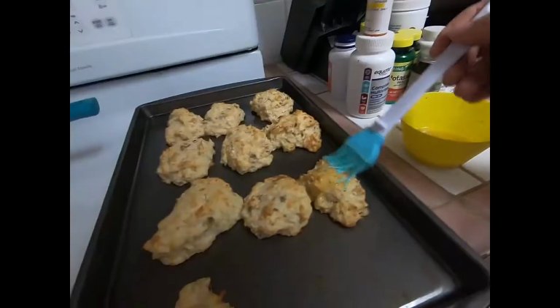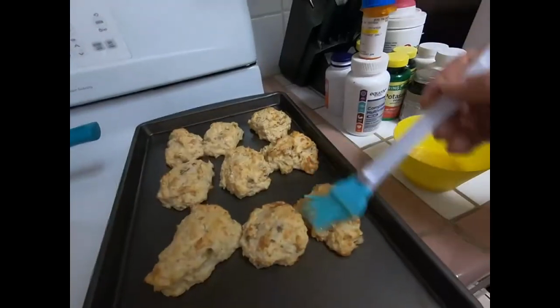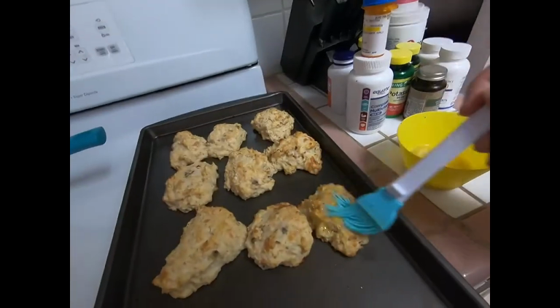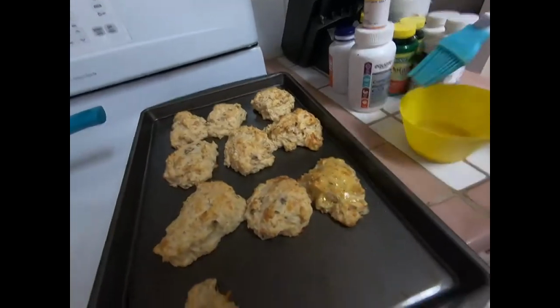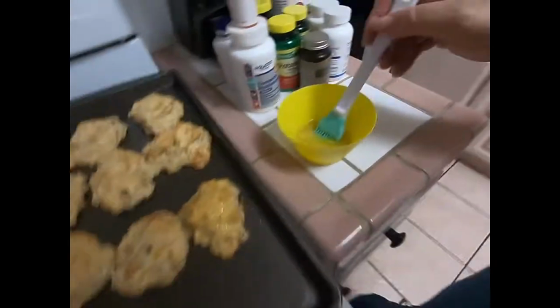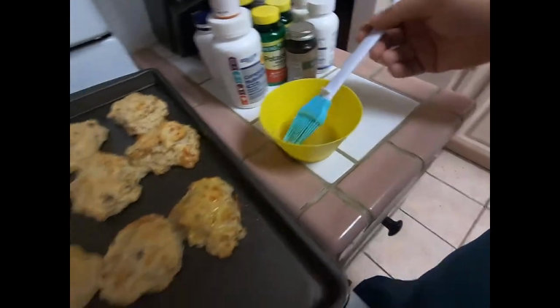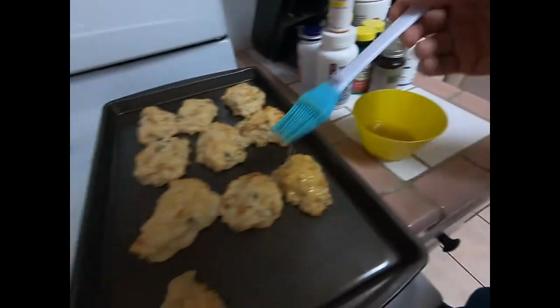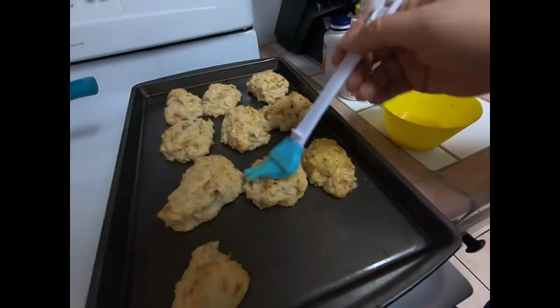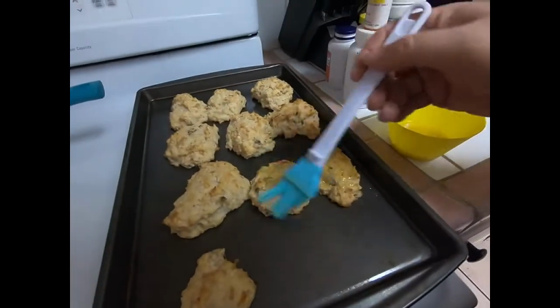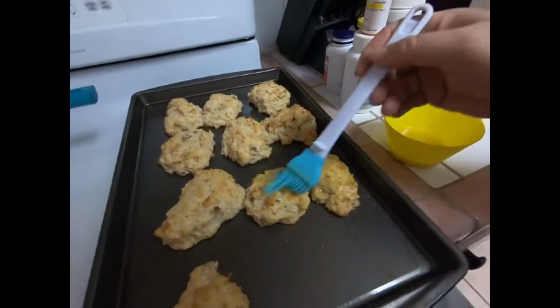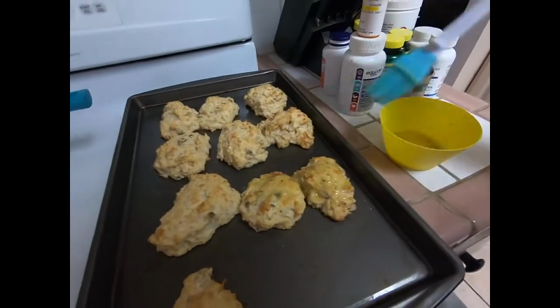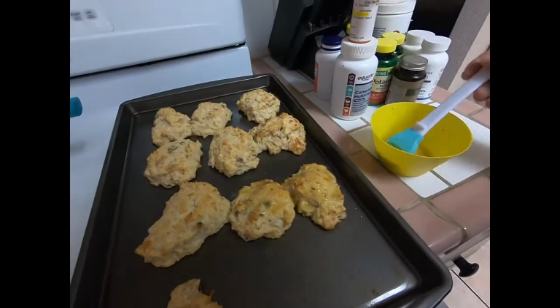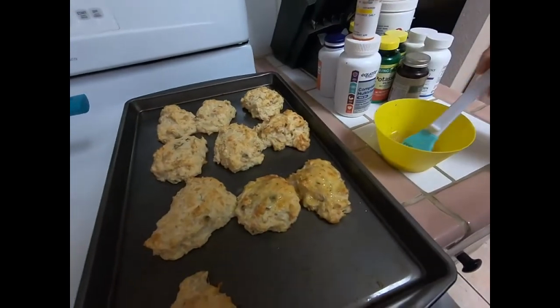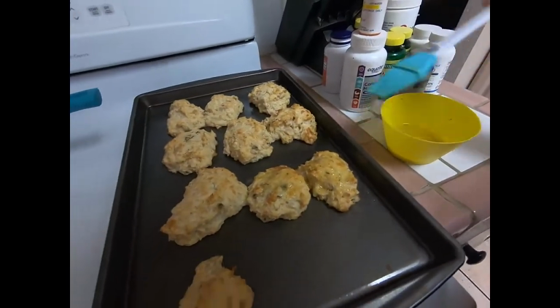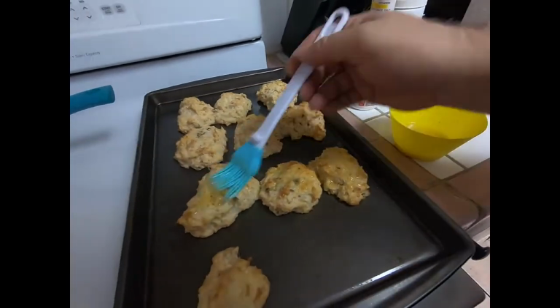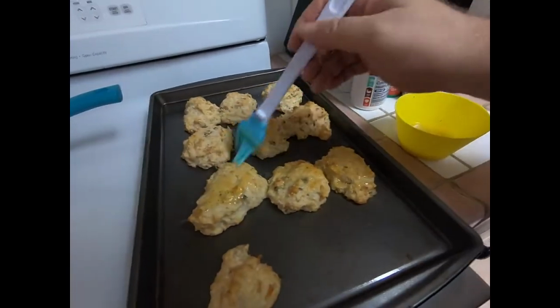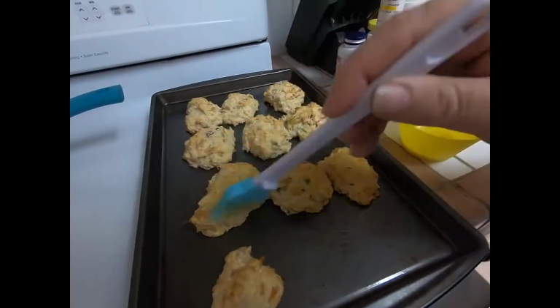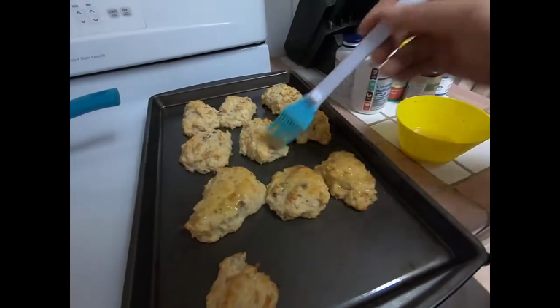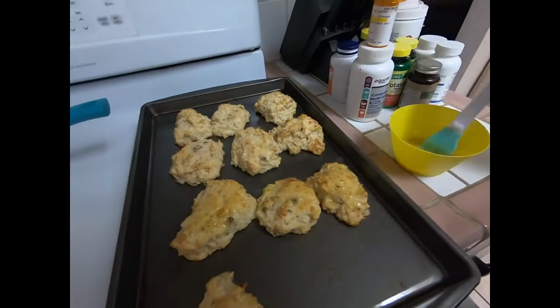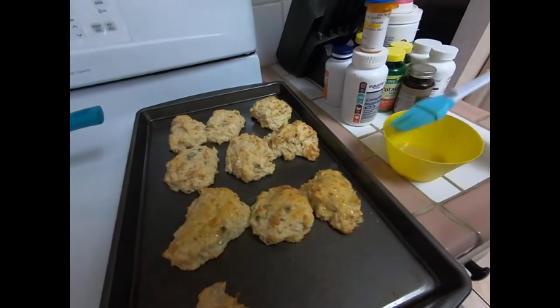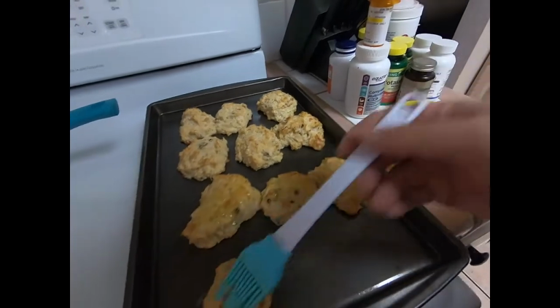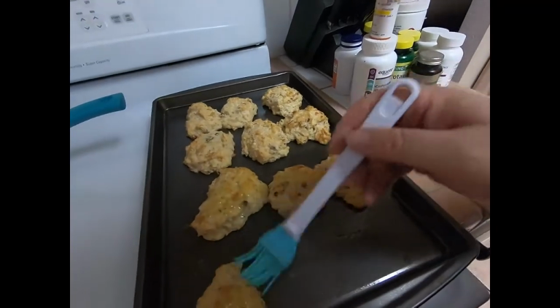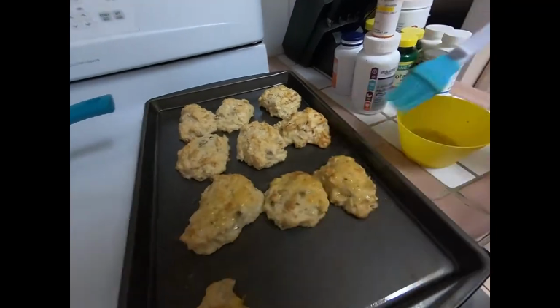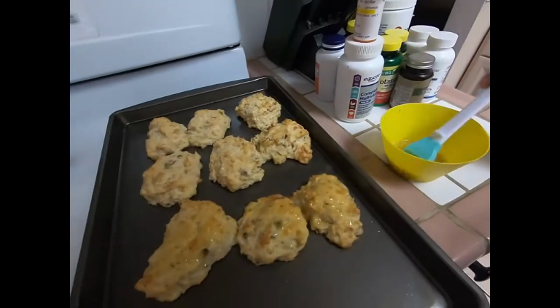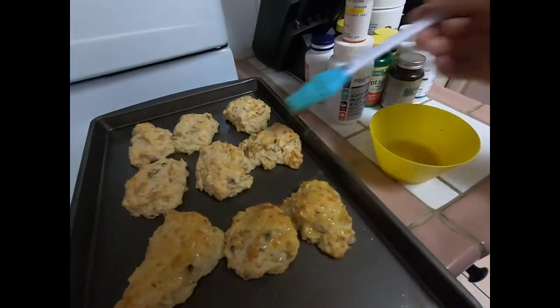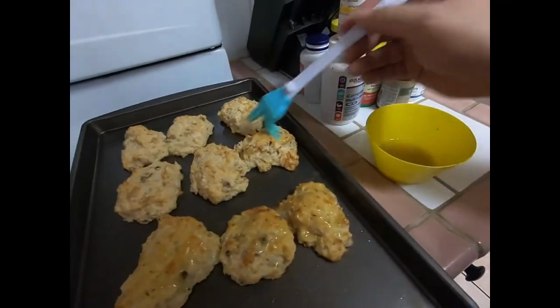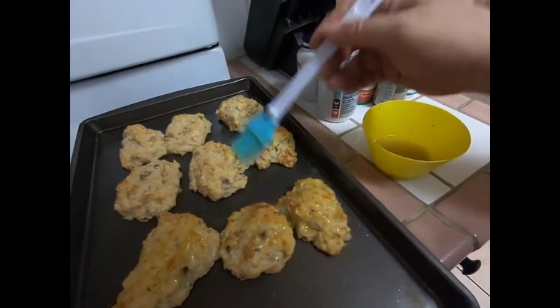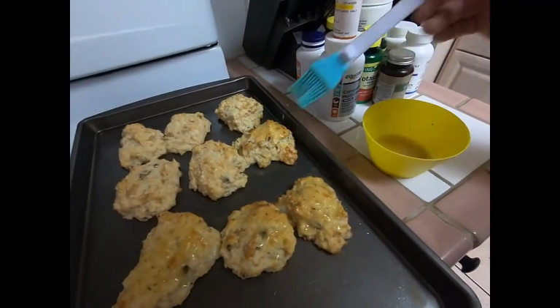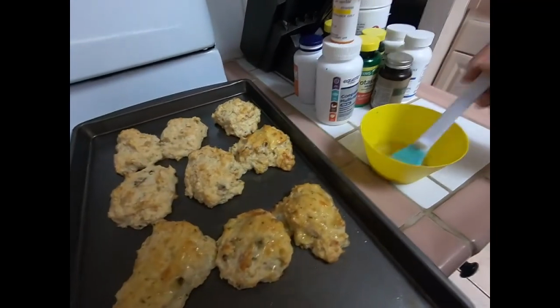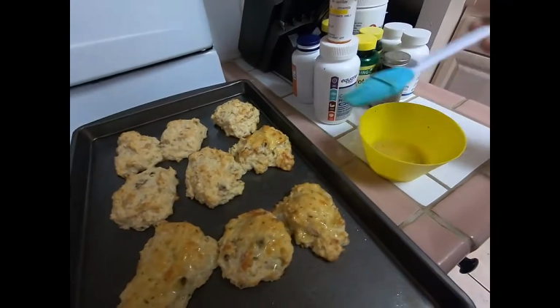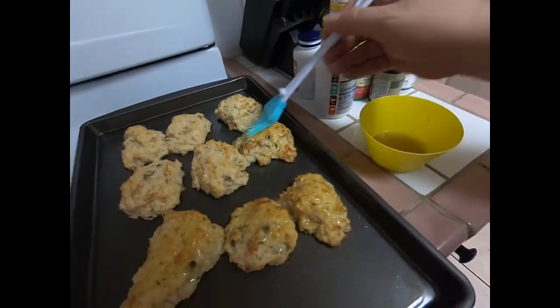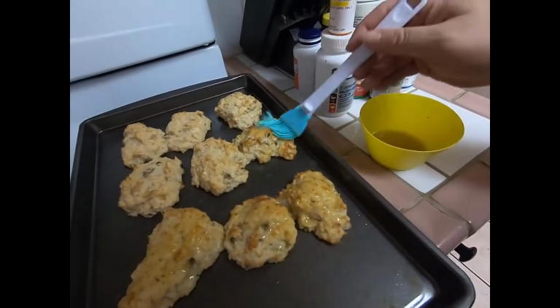Let's take a nice garlic butter sauce and batter the top just like that. Get a nice good coating on it.